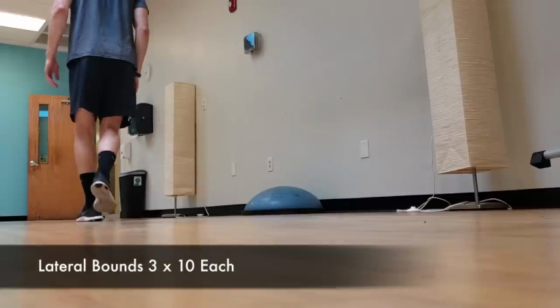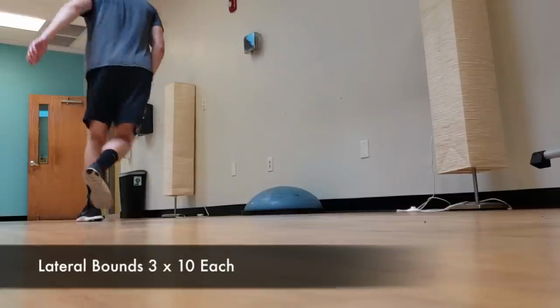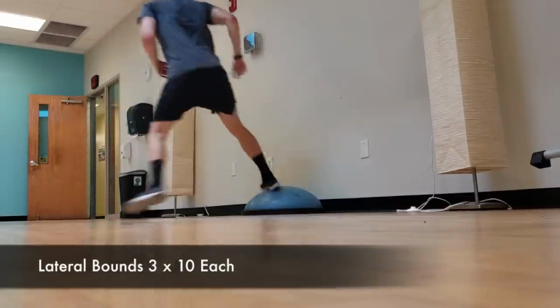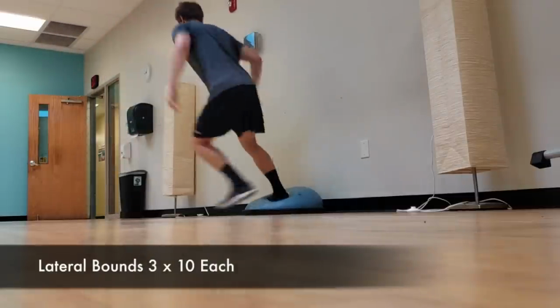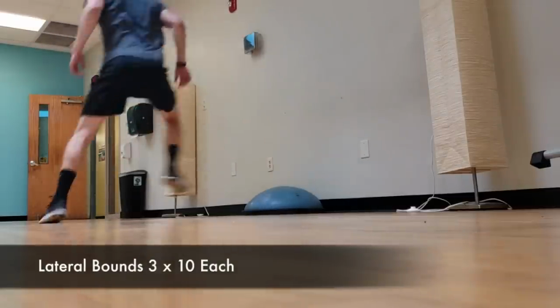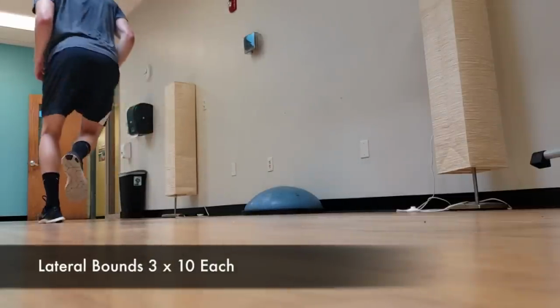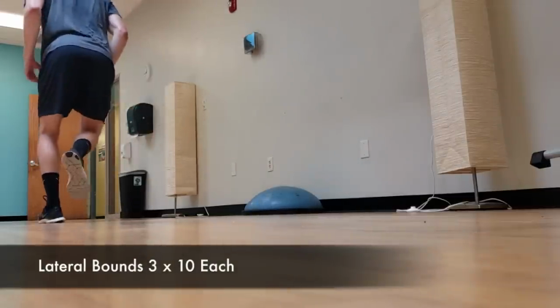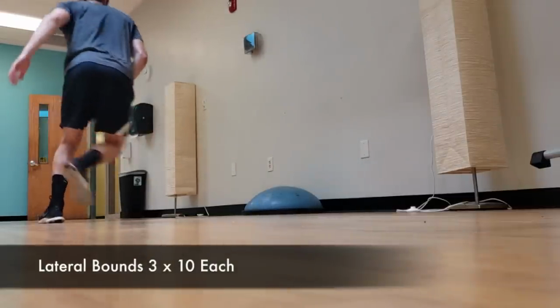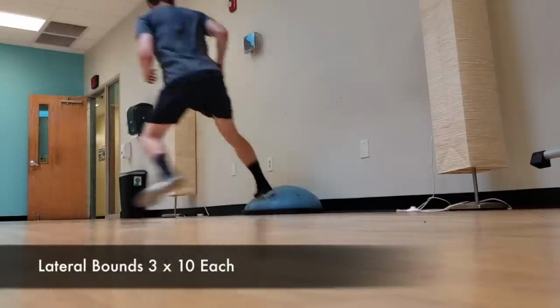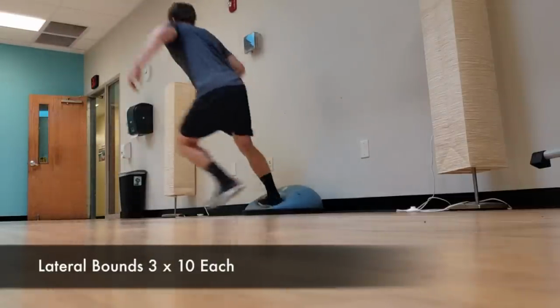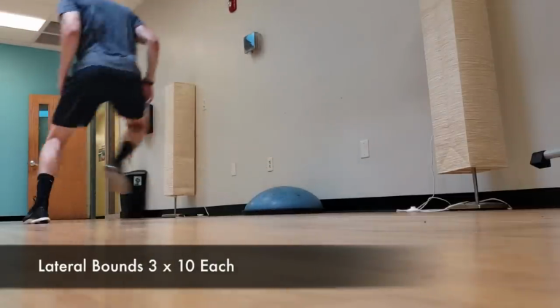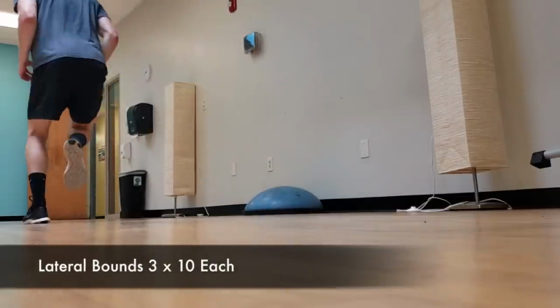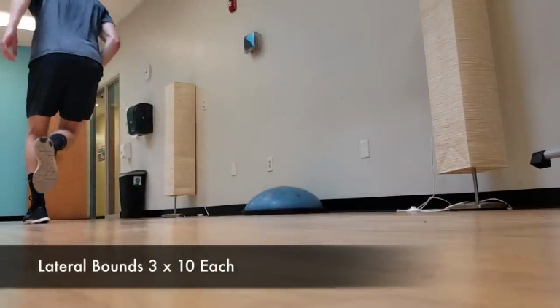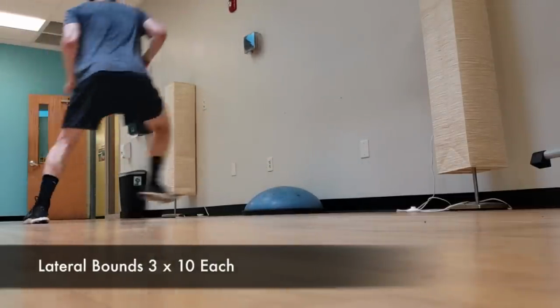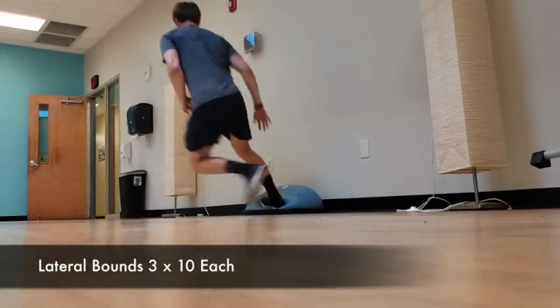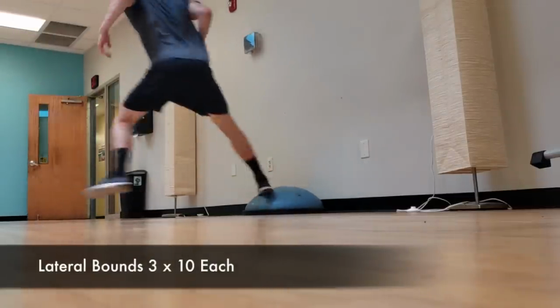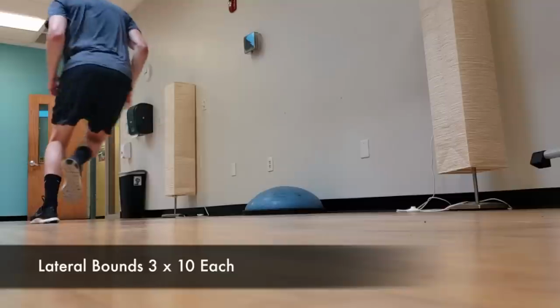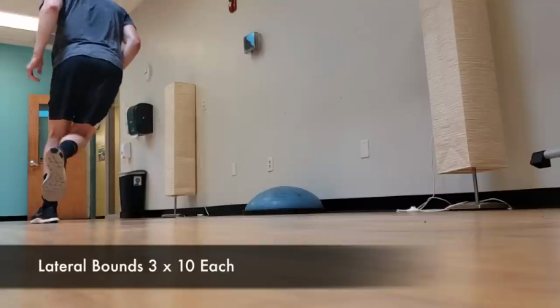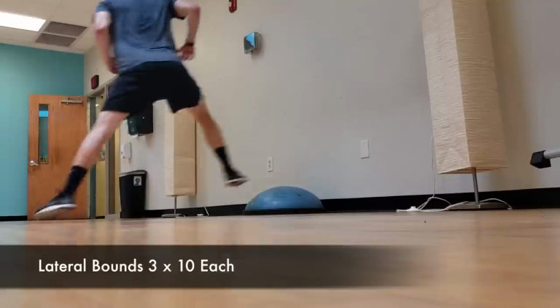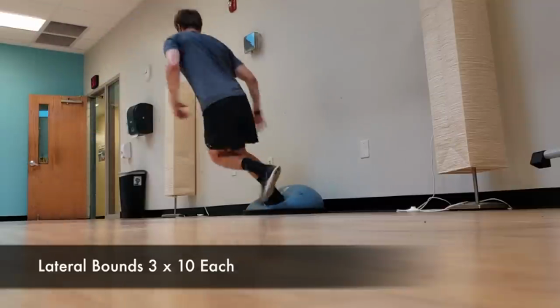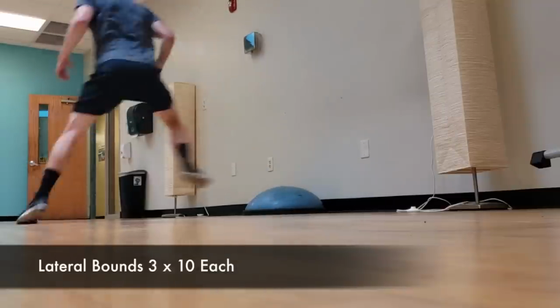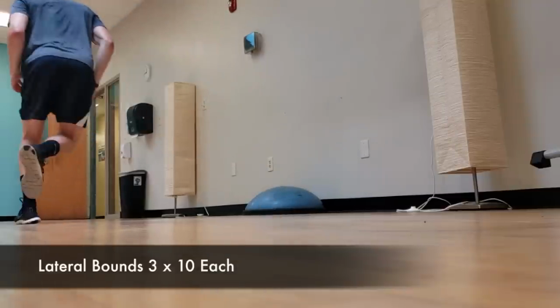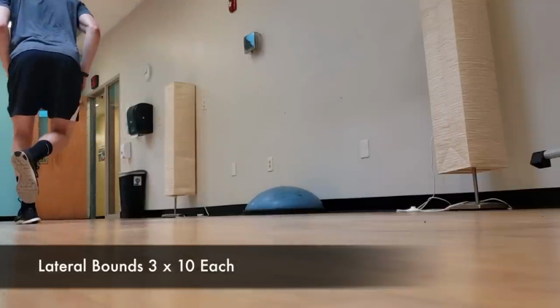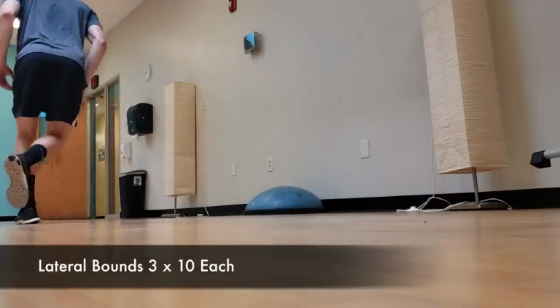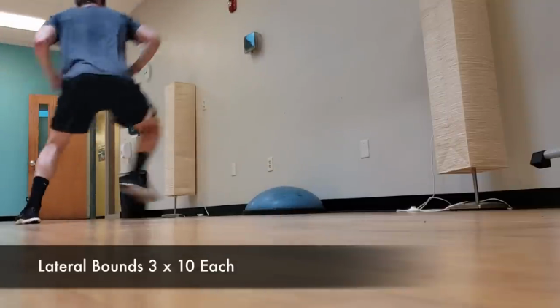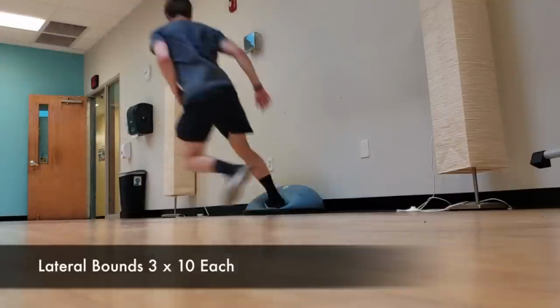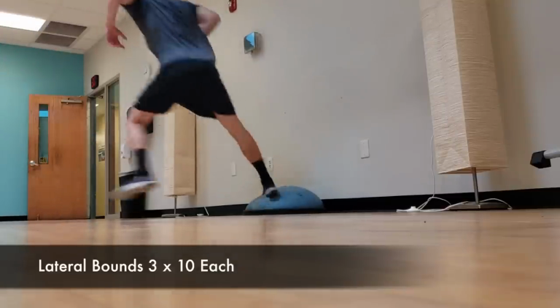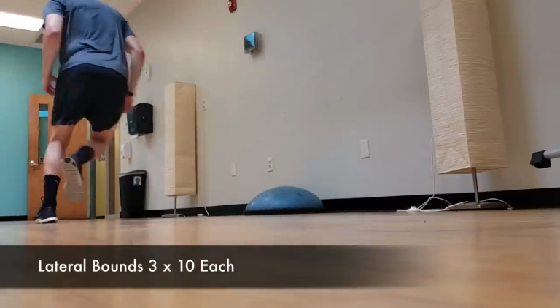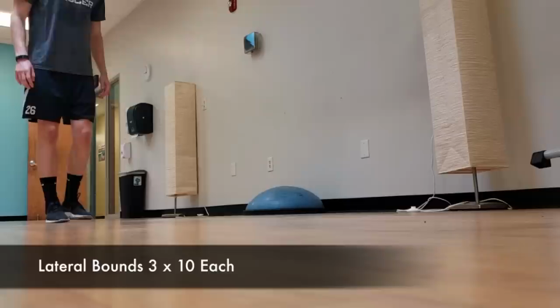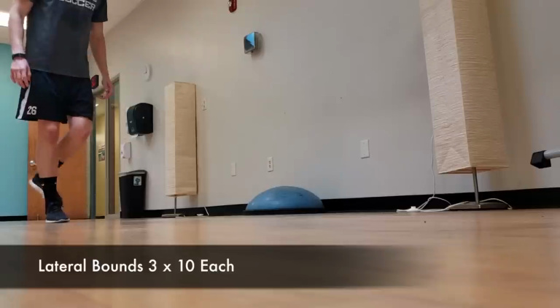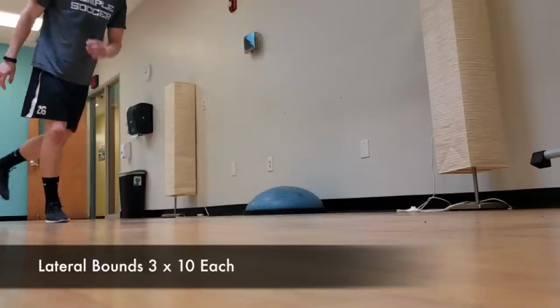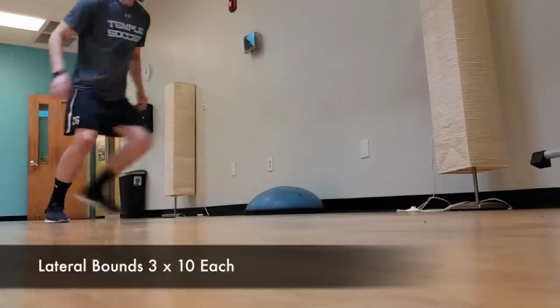And on to the final exercise. Again, this is a little bit more dynamic, a little bit more plyometric. I just did lateral bounds, focusing on stabilizing the landing on that one leg. I did 10 reps each side and then did three sets.